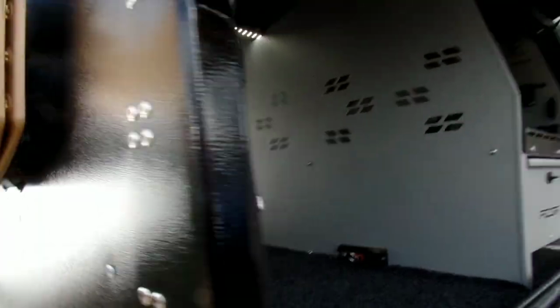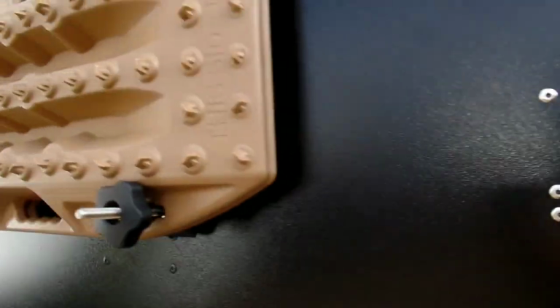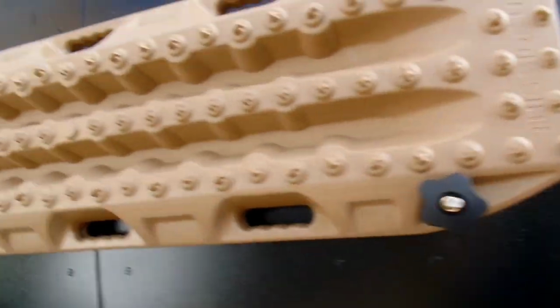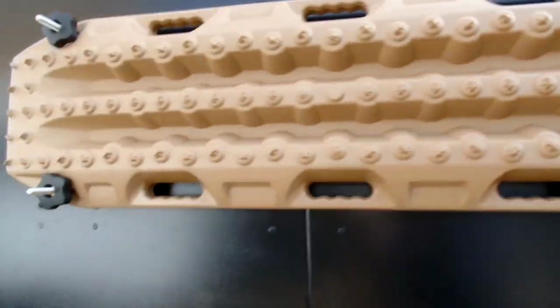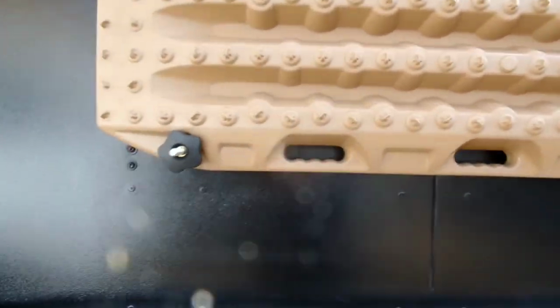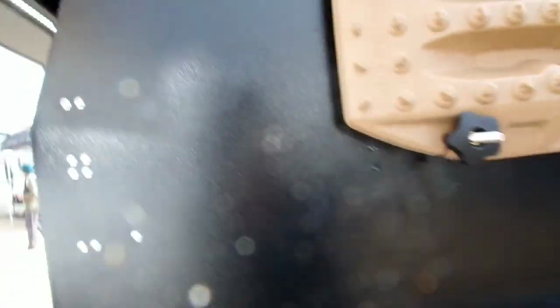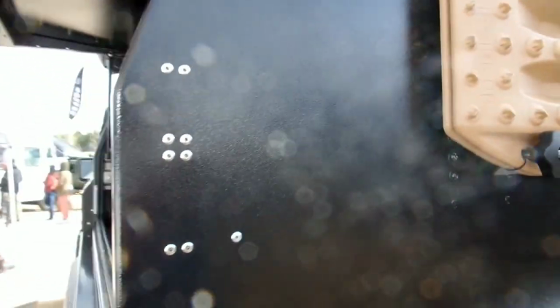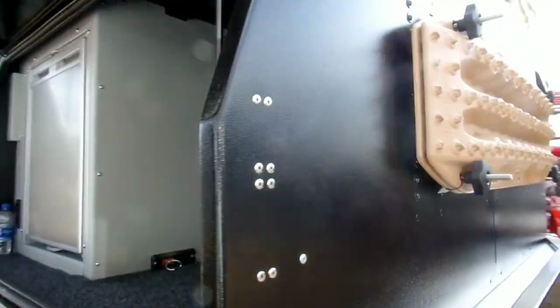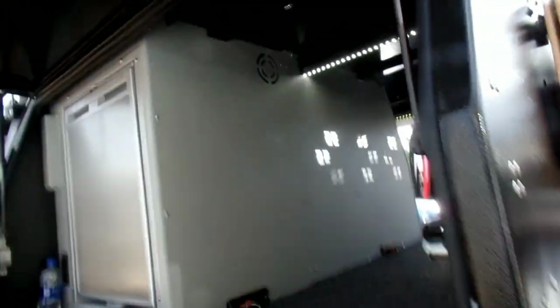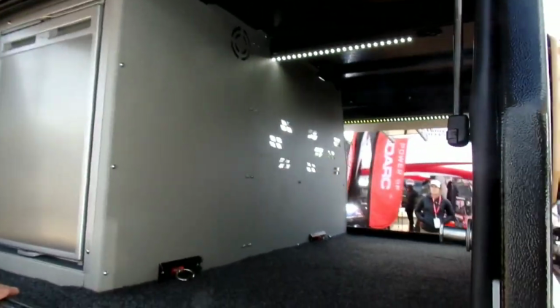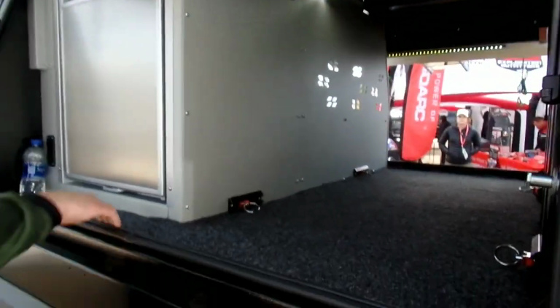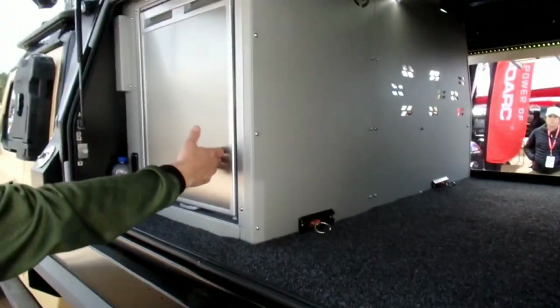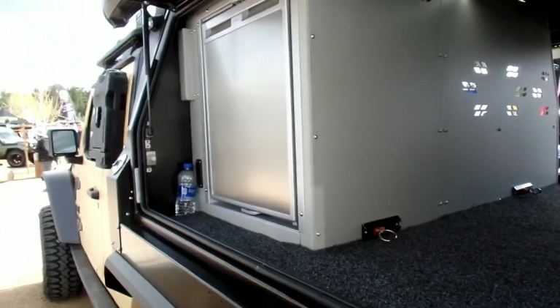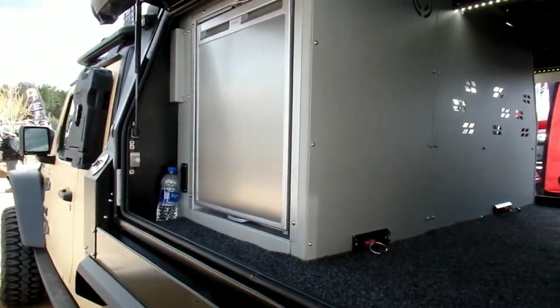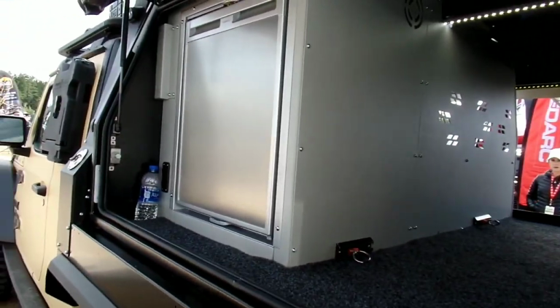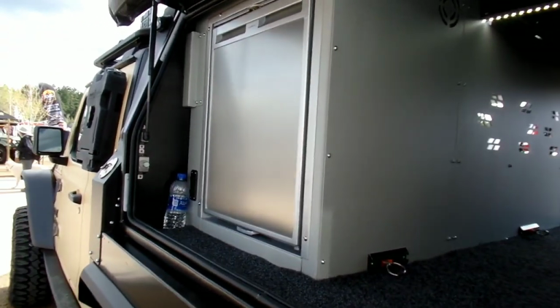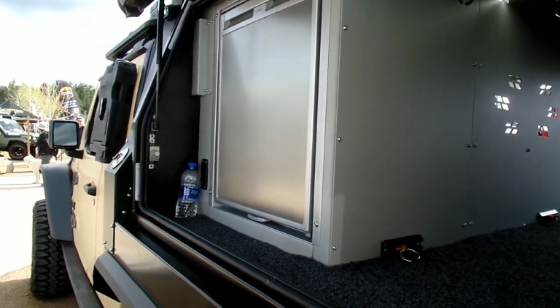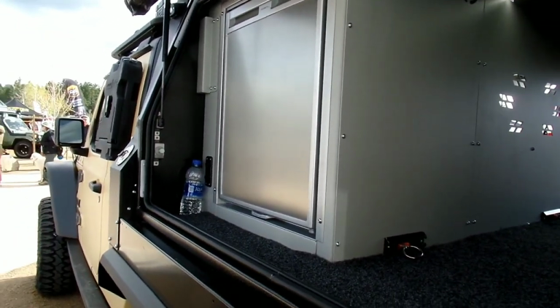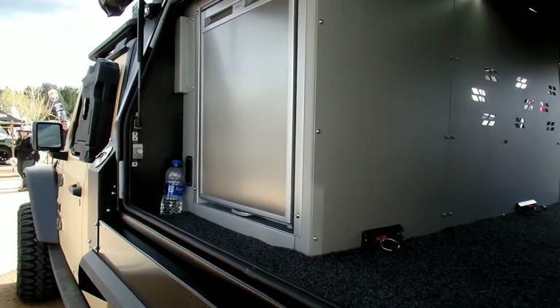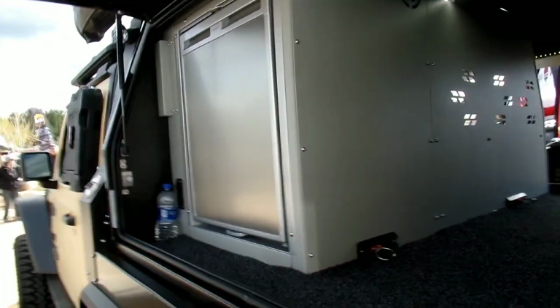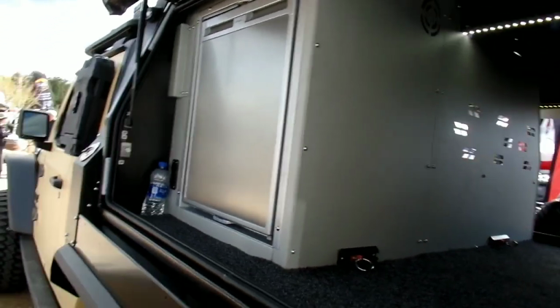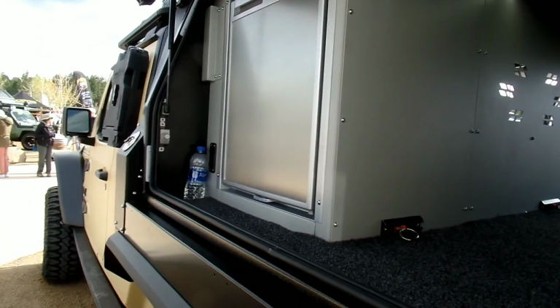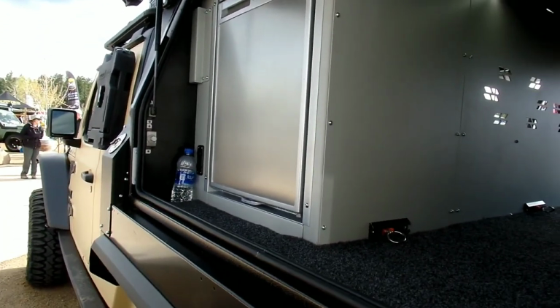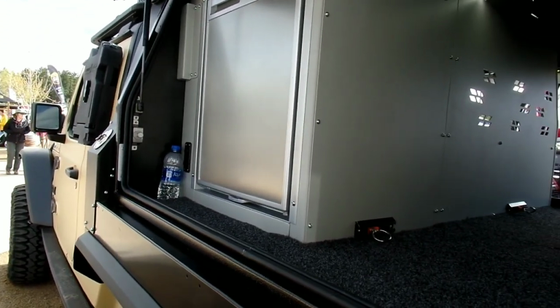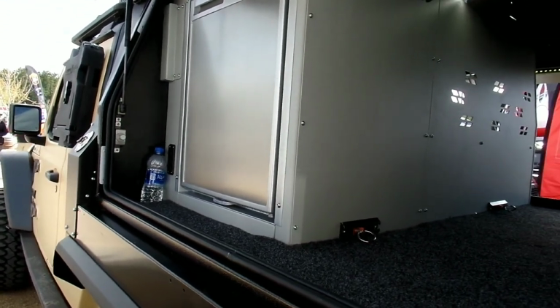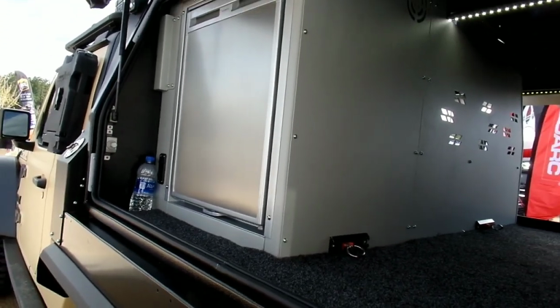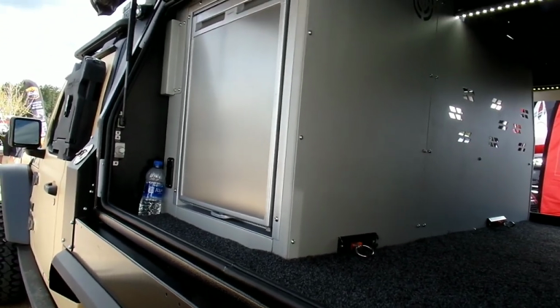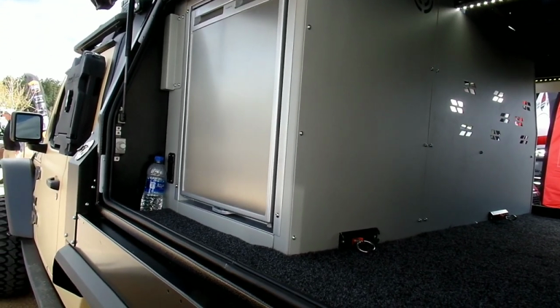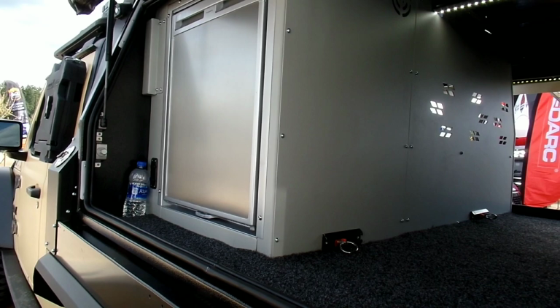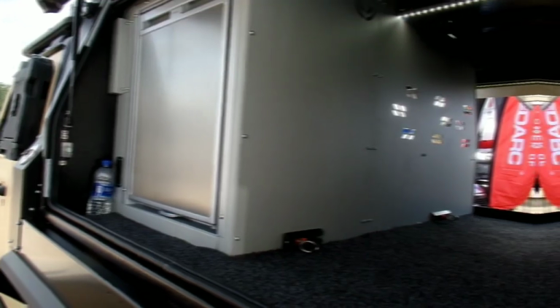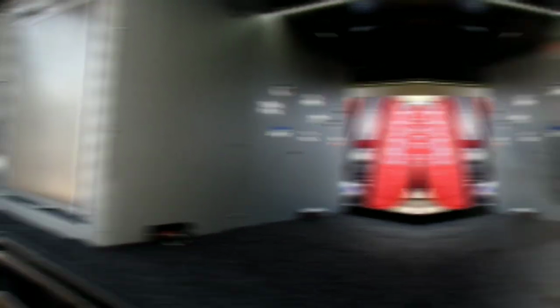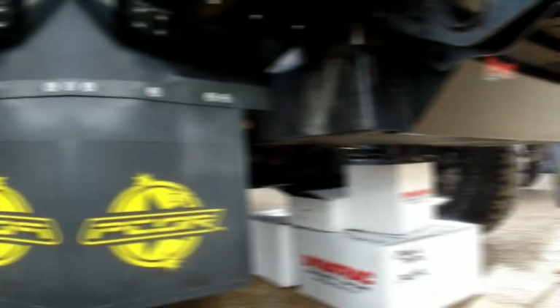Just wide open cargo area. I'd own this — I wouldn't want the price tag, but I'd own it. It has a regular fridge. I ran a regular fridge like that in my pickup last year and I was fine with it. Definitely, just a regular RV fridge. It worked fine.